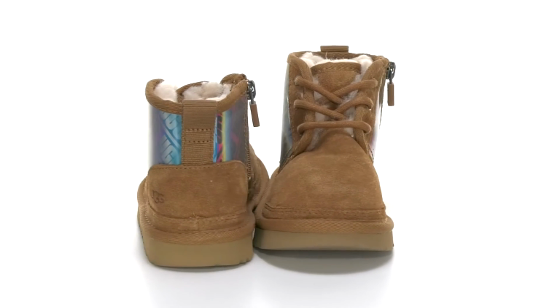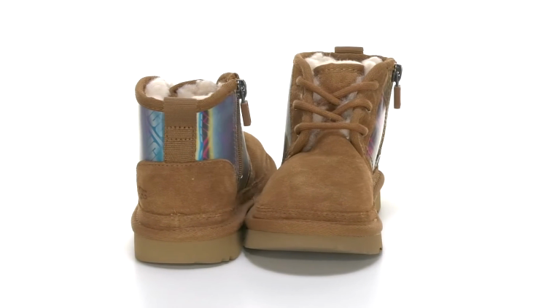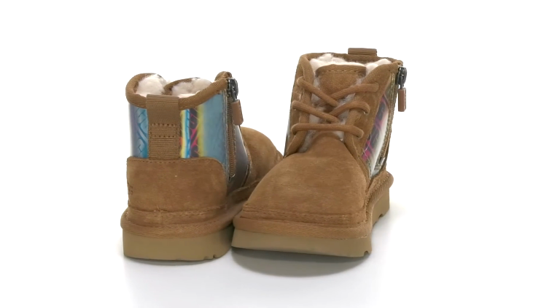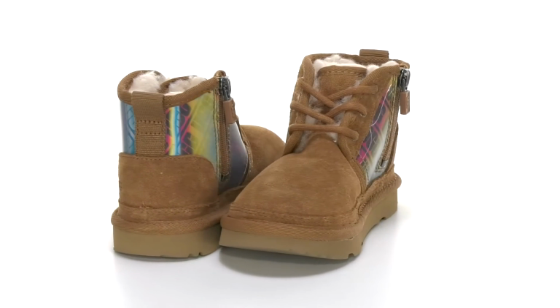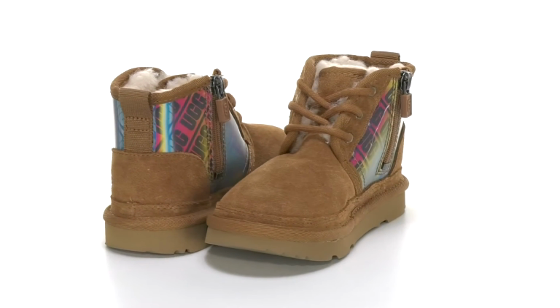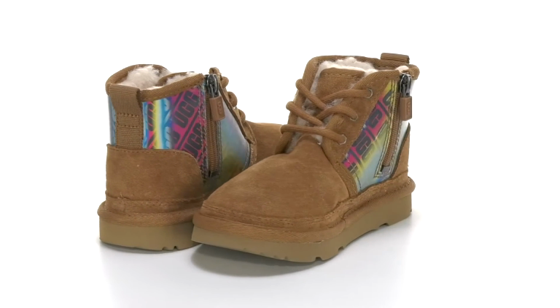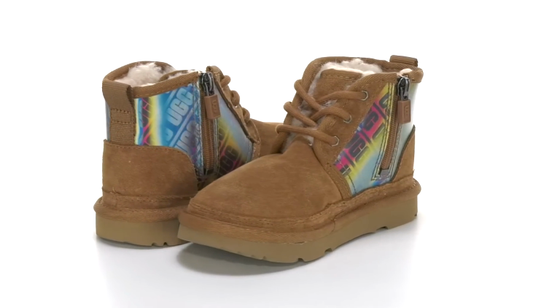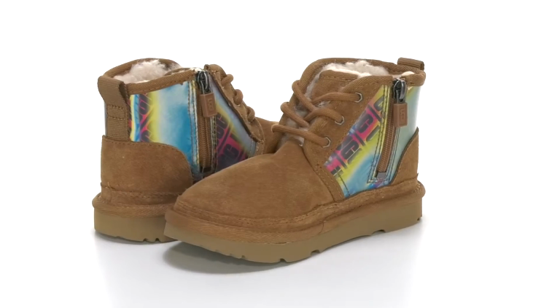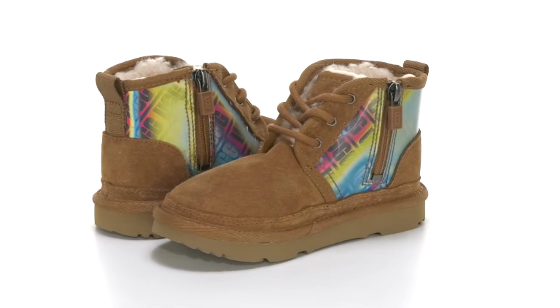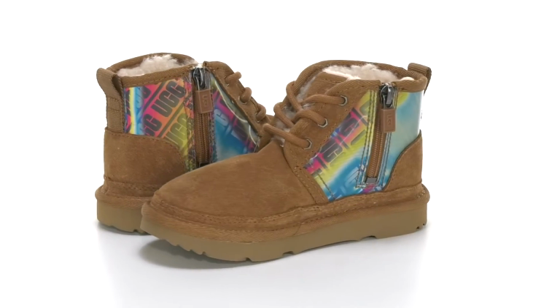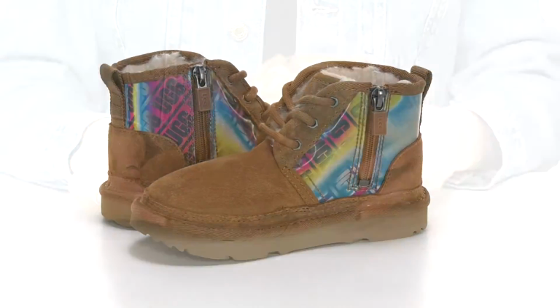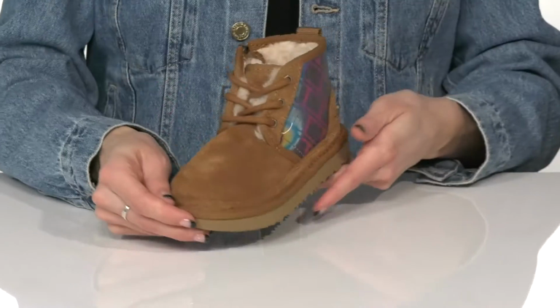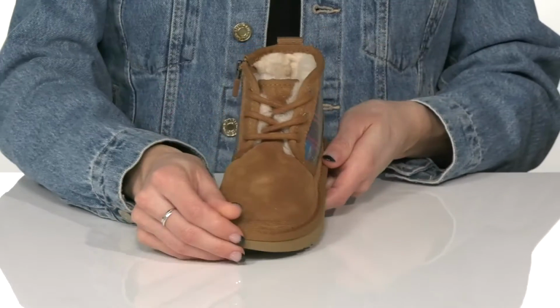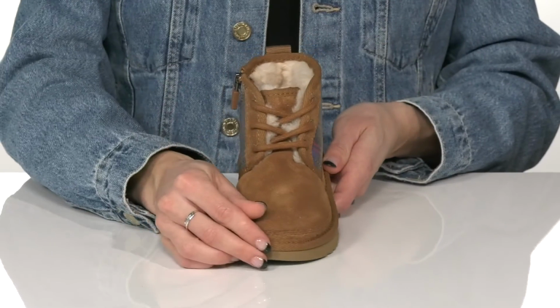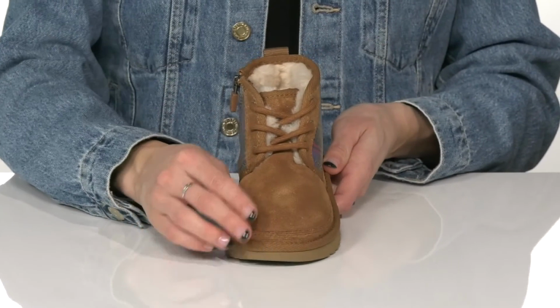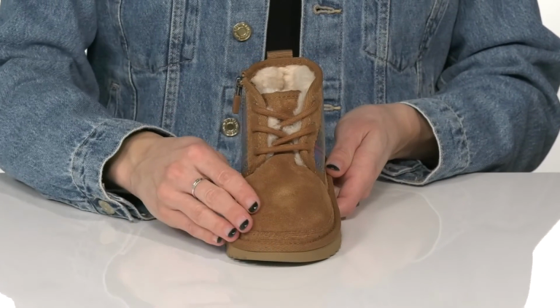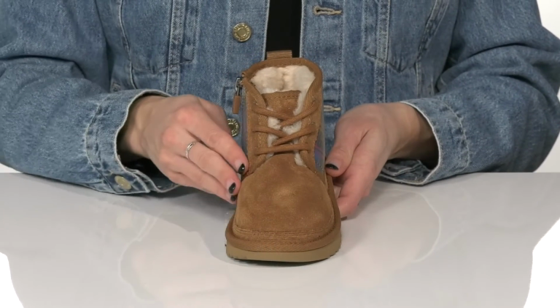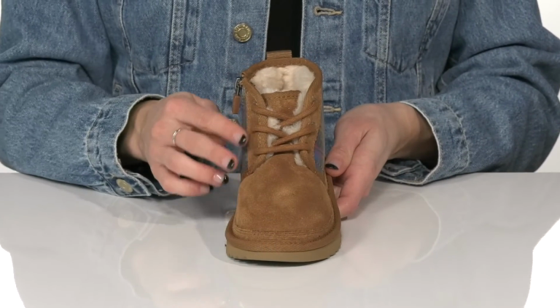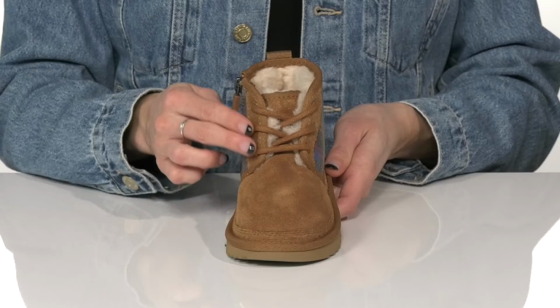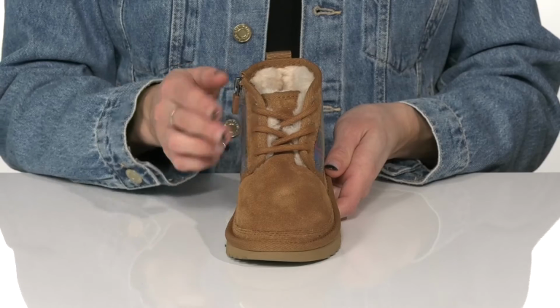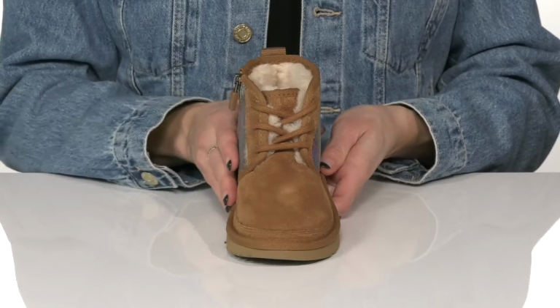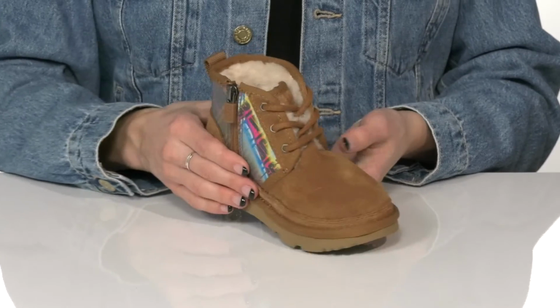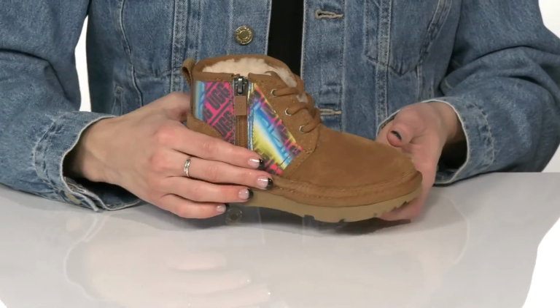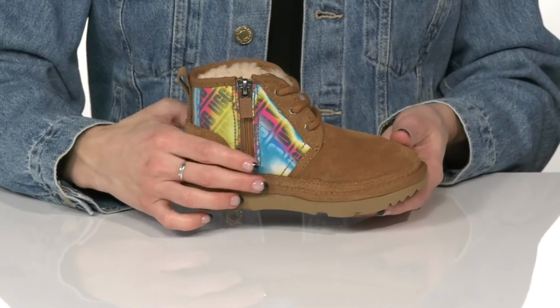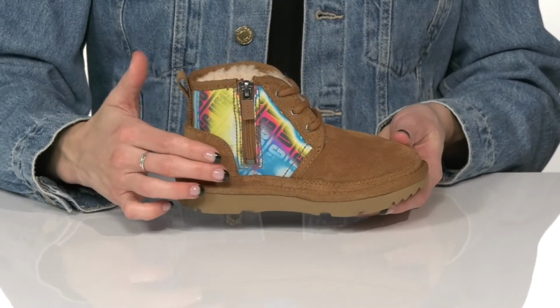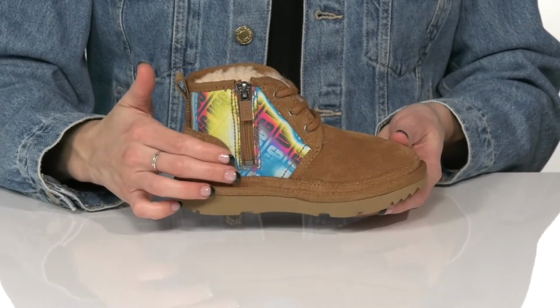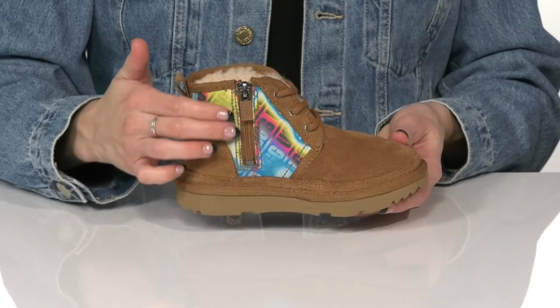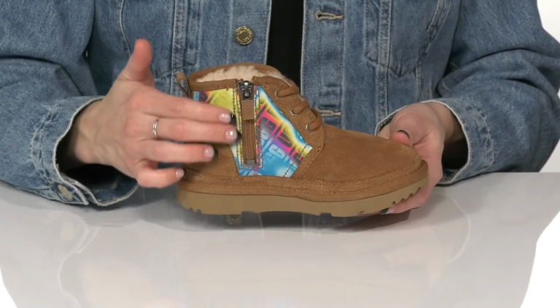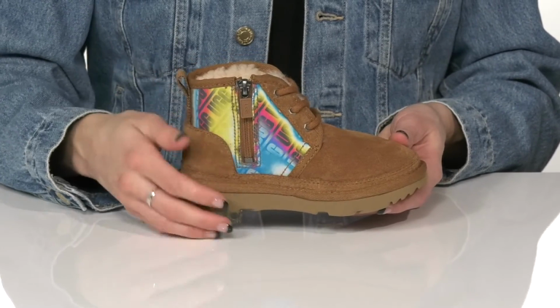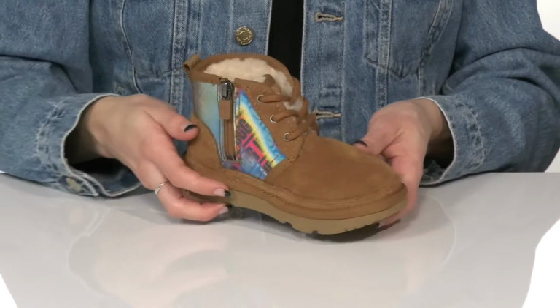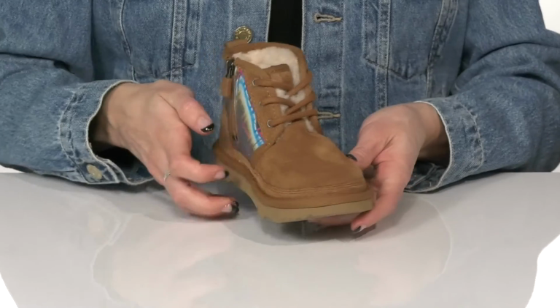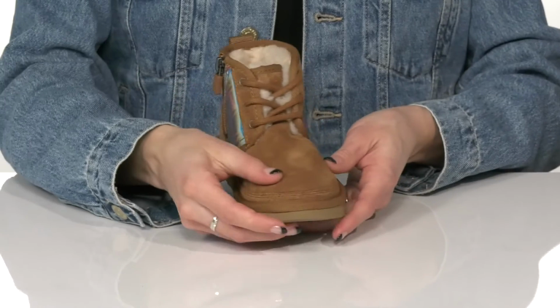Give your kiddo everything they love in a cute little boot from UGG Kids. These feature a soft suede upper with laces at the front, and if they don't want to fuss with those laces, there is a zipper closure on the side.